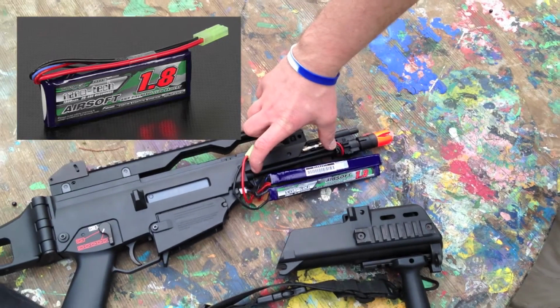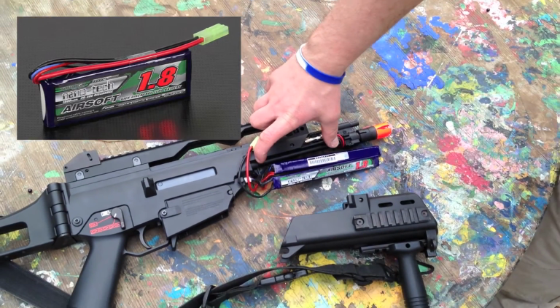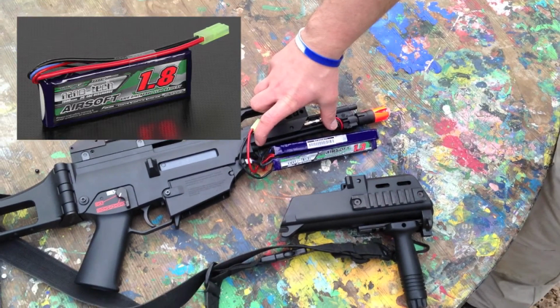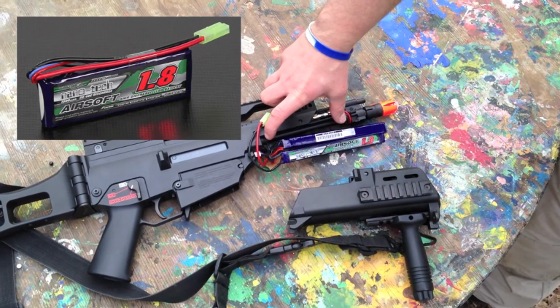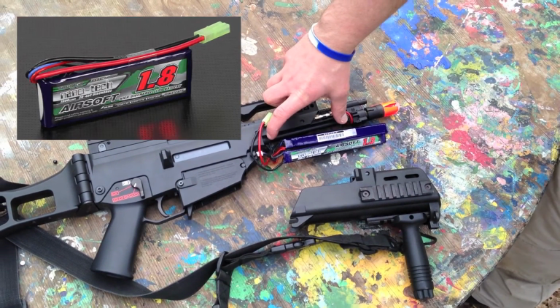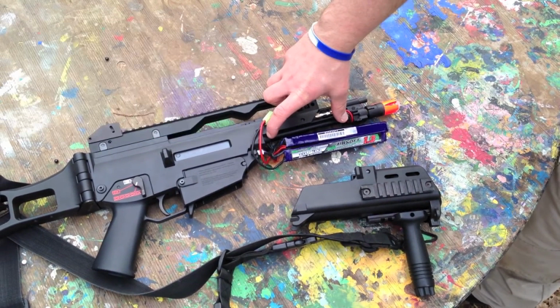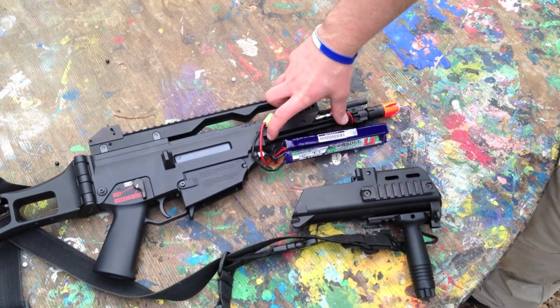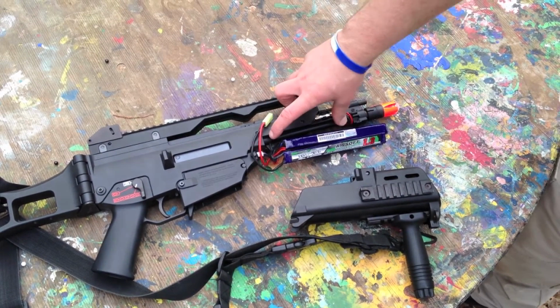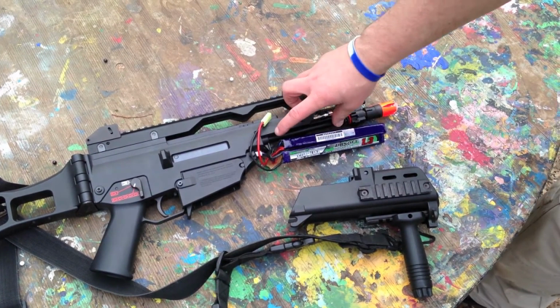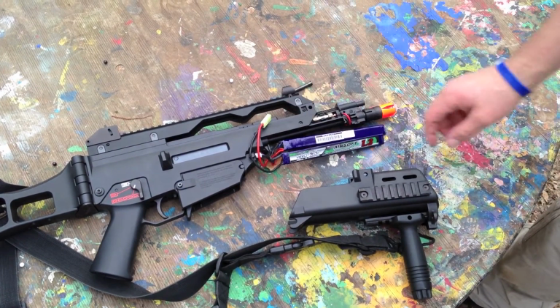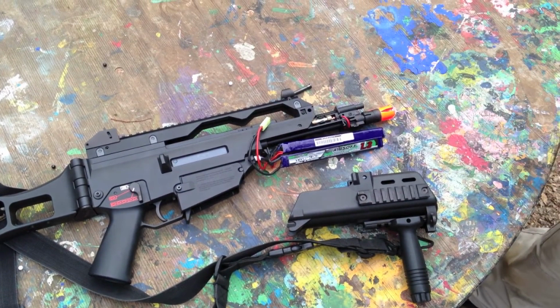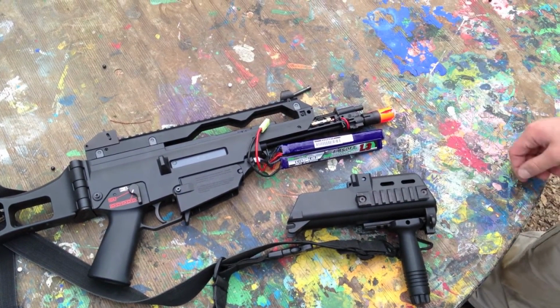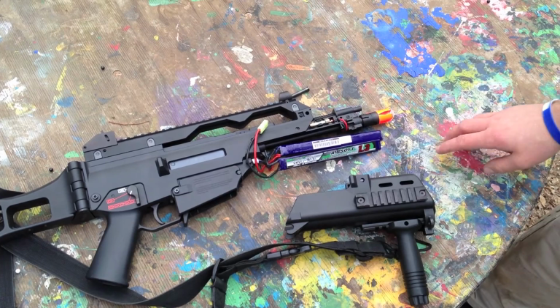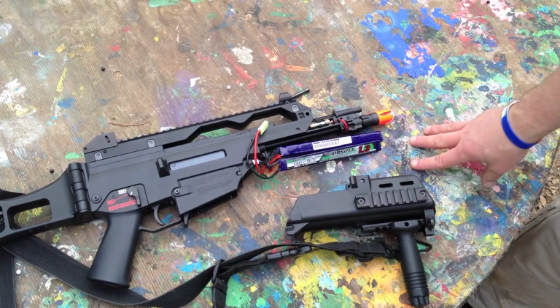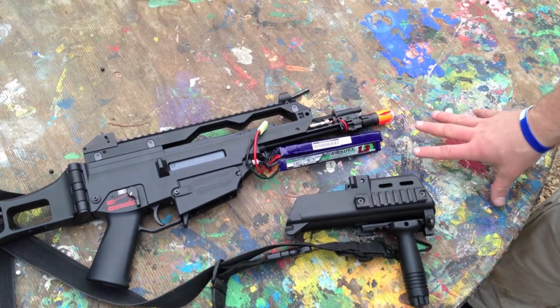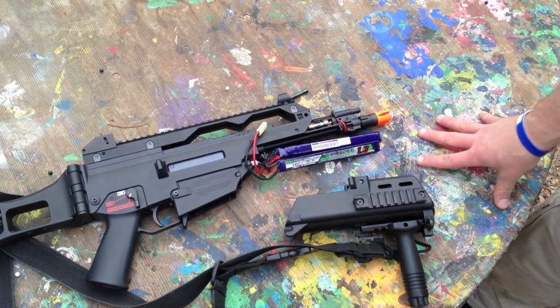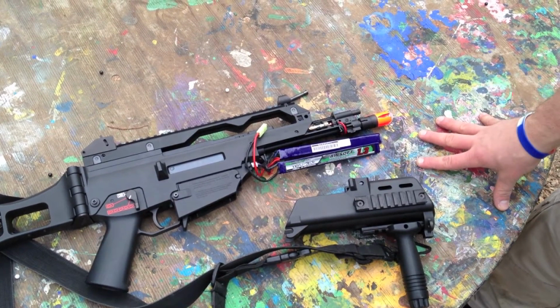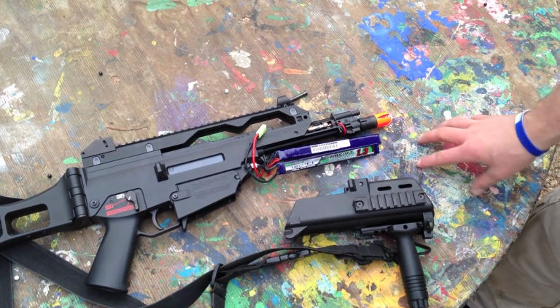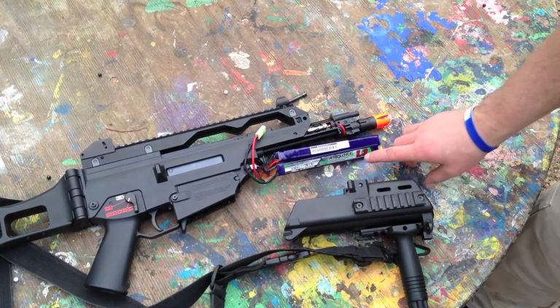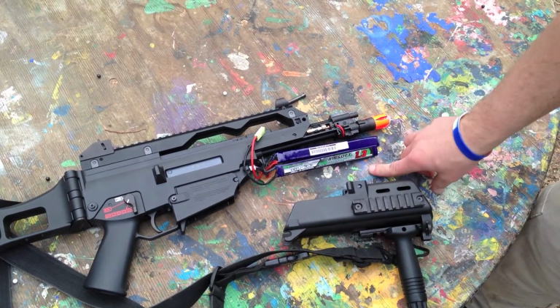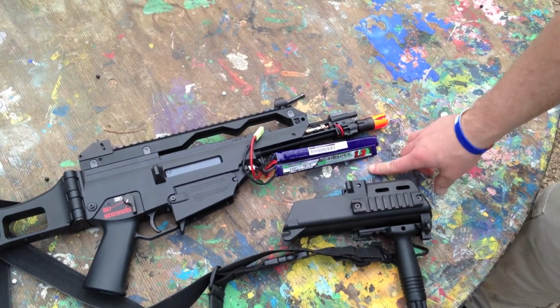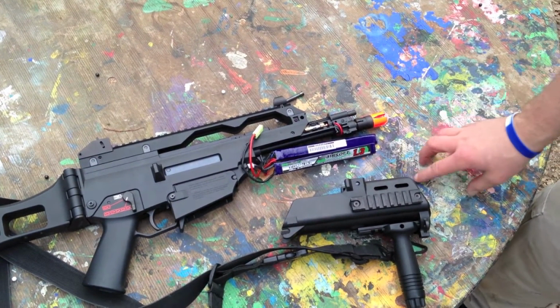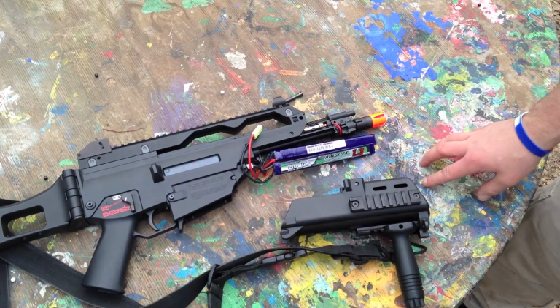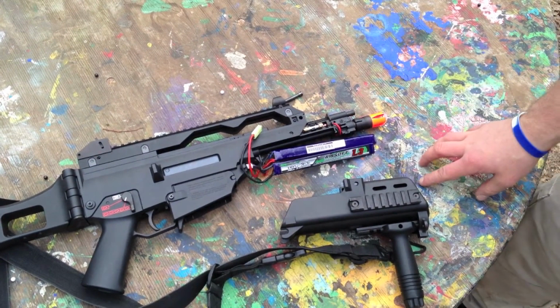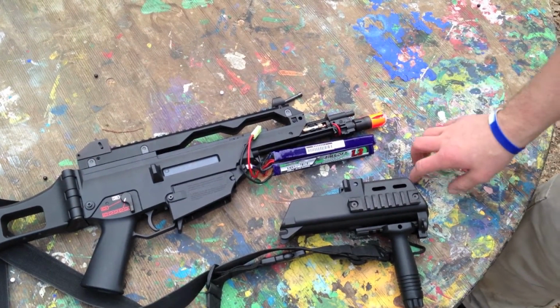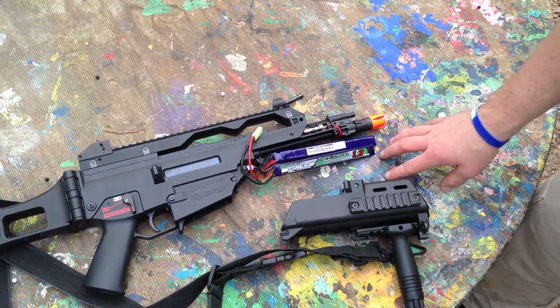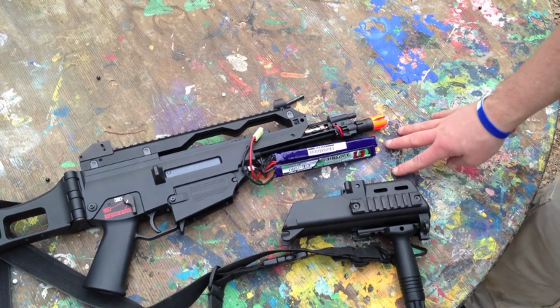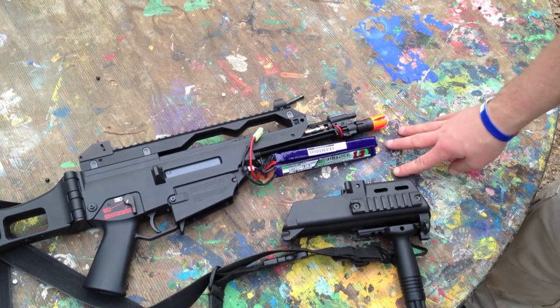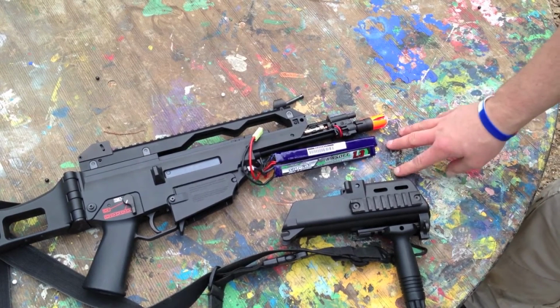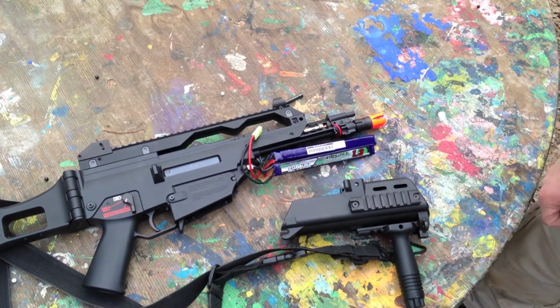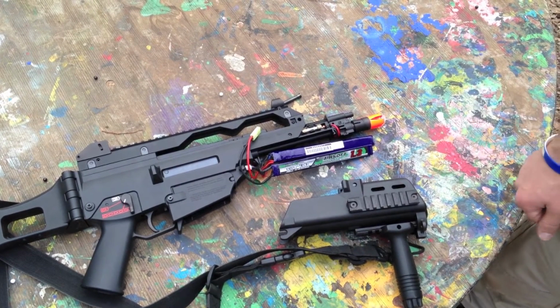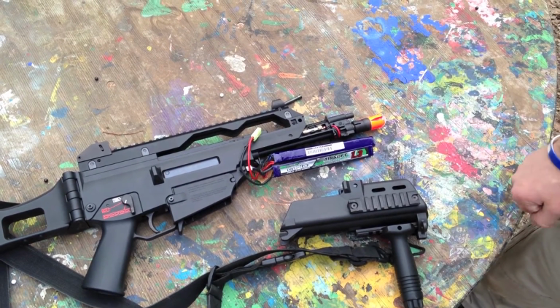The brick type LiPo you see on screen is what I was using before, and I was very pleased that I was able to switch over to this other battery that I already had so I can use multiple batteries in my gun. As I find different types of LiPo that fit, I'll let you all know.